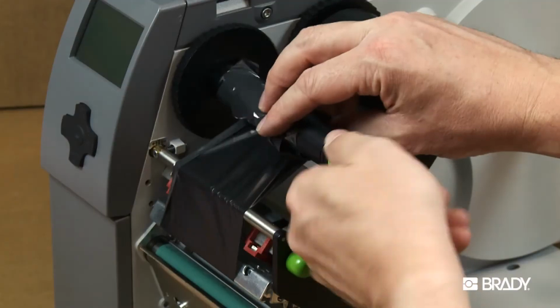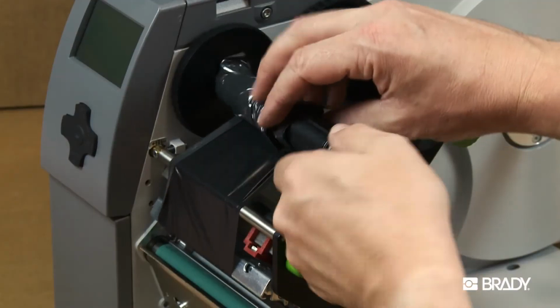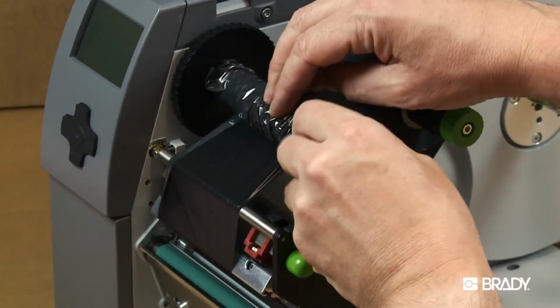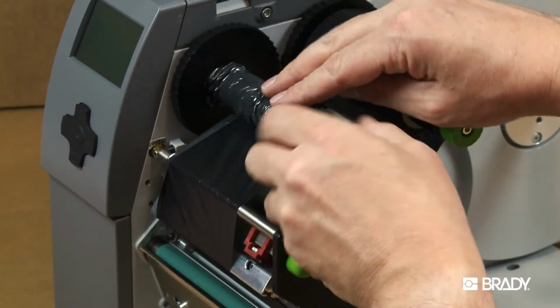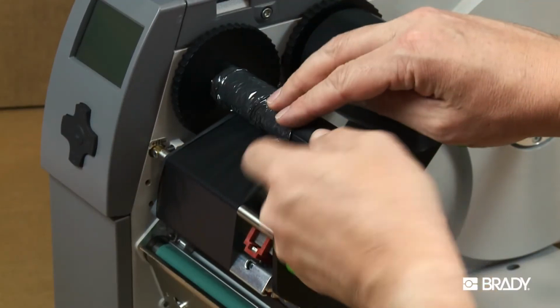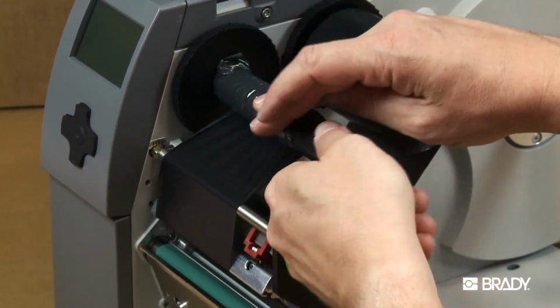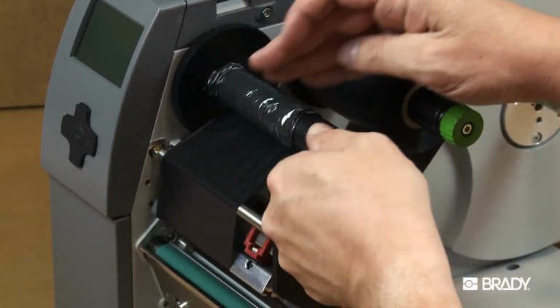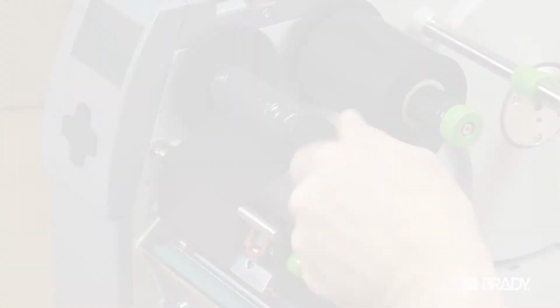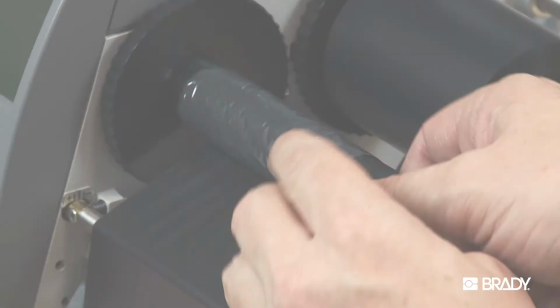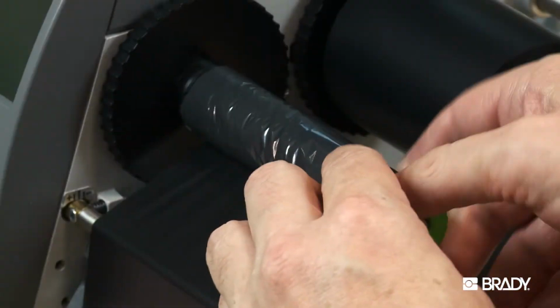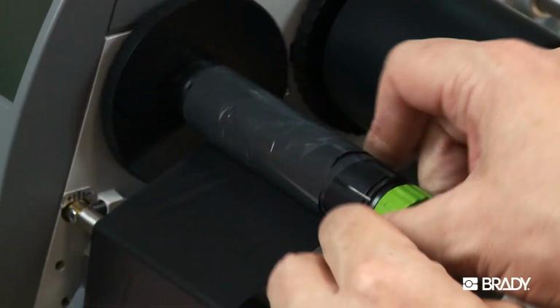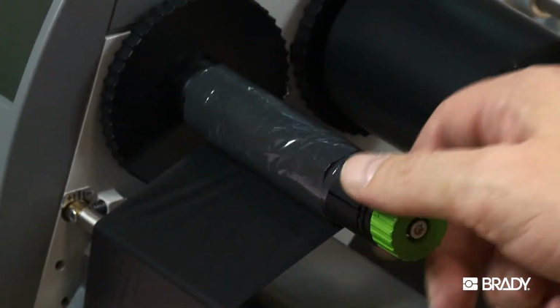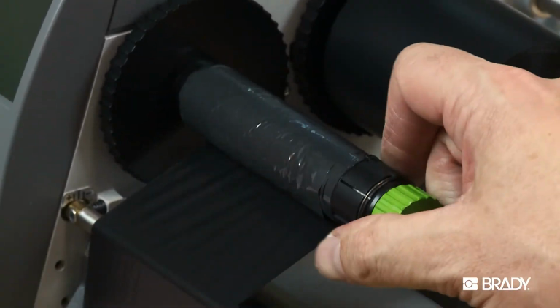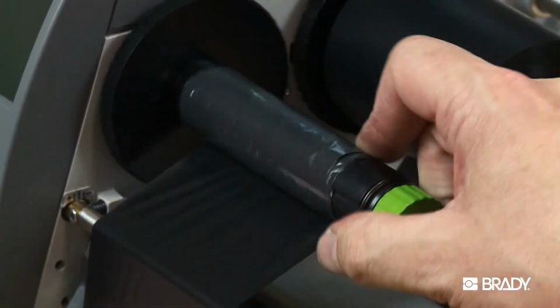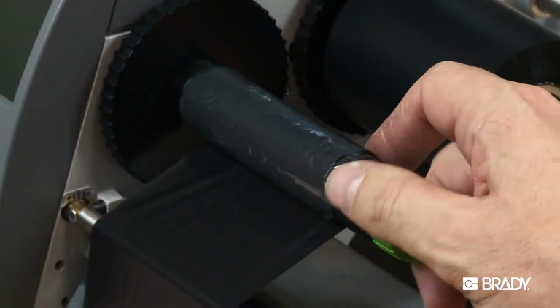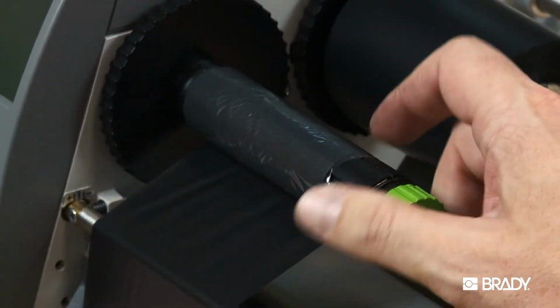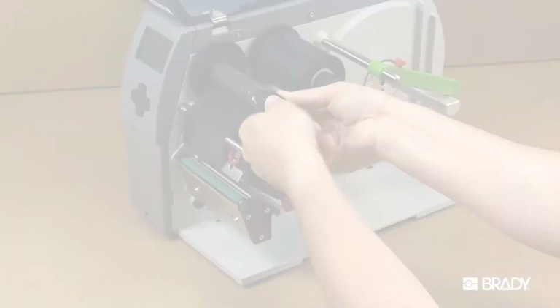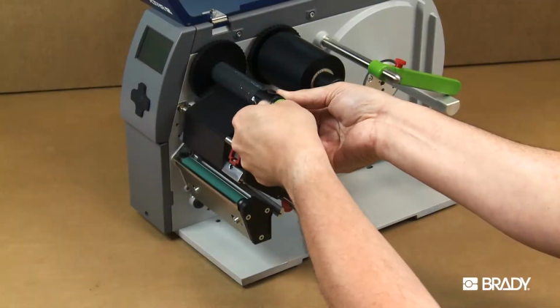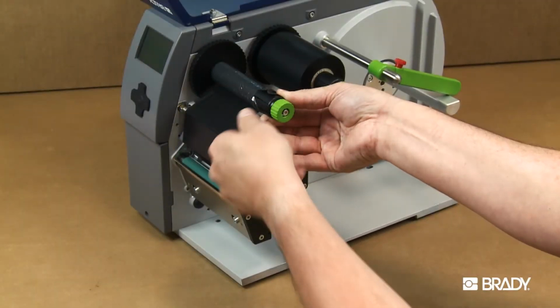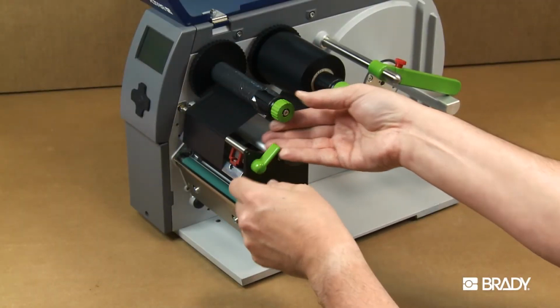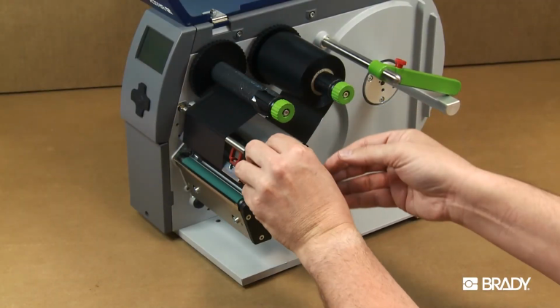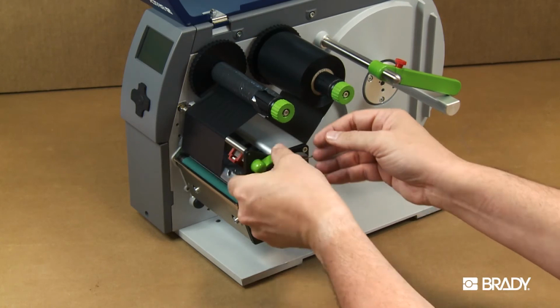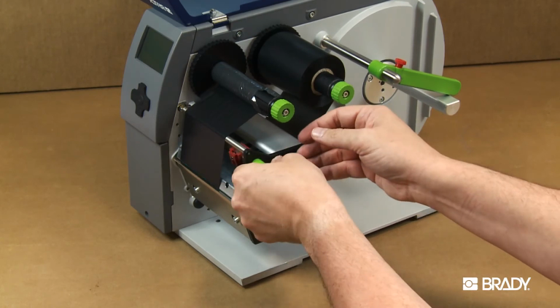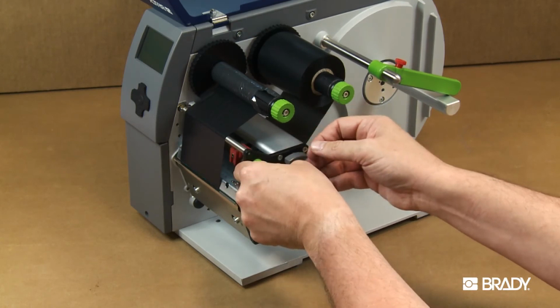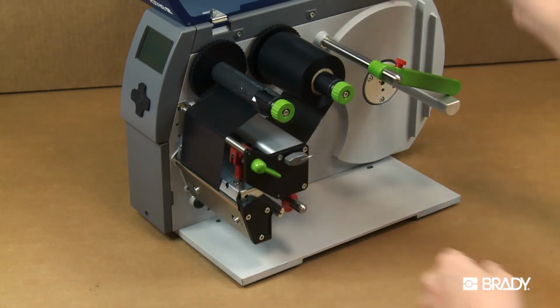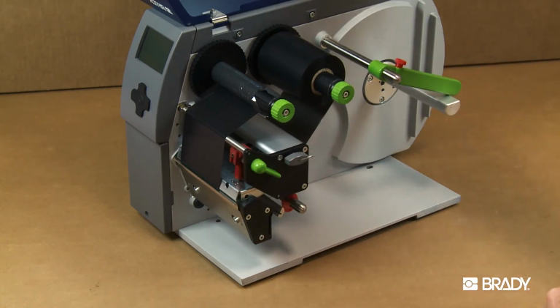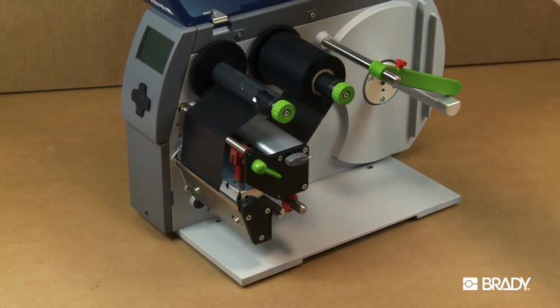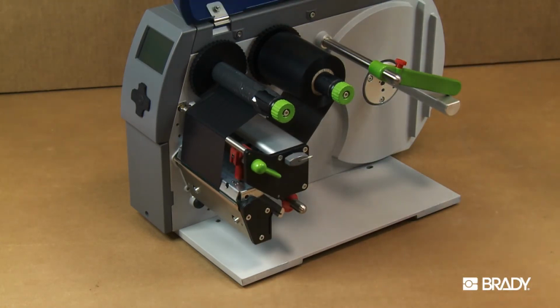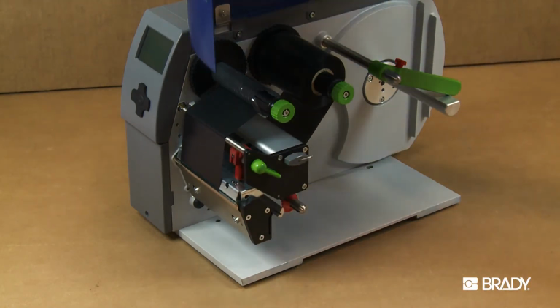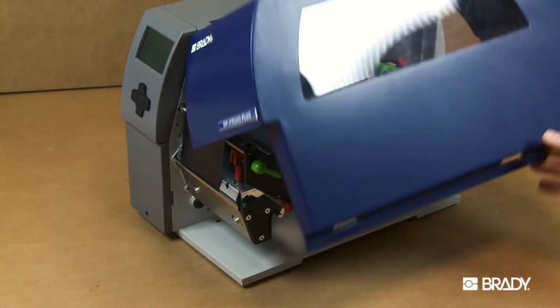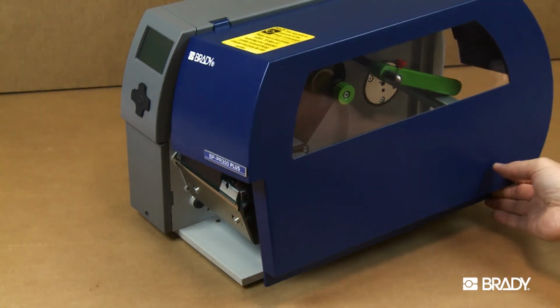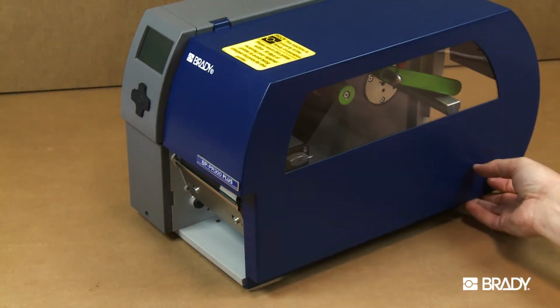It may be necessary to manually spool the take-up spindle to iron out any wrinkles on the ribbon. Tighten each of the green knobs on the left to secure the ribbon in place. Now just close your printer cover and you're ready to go!